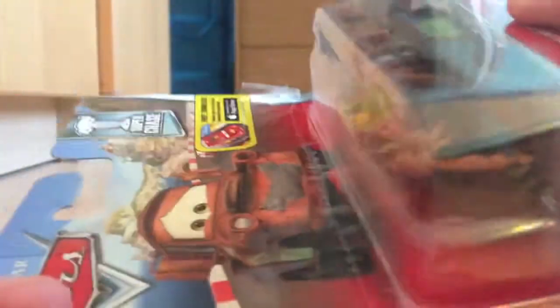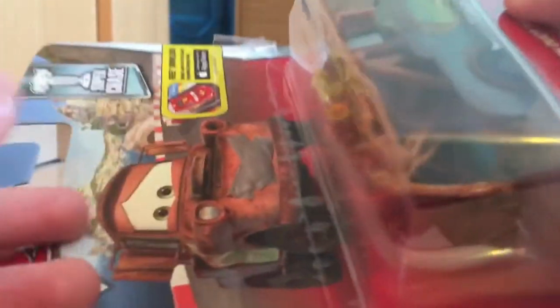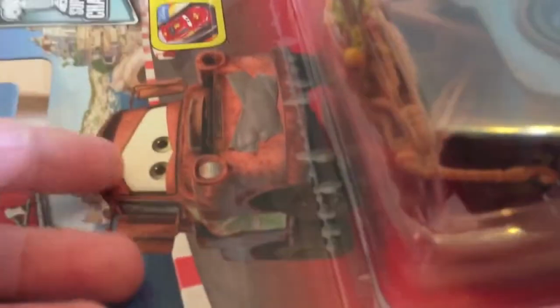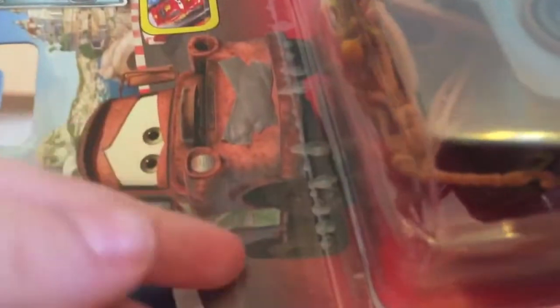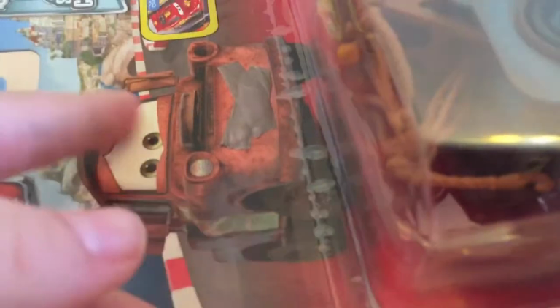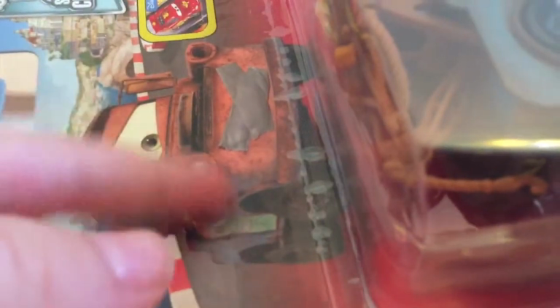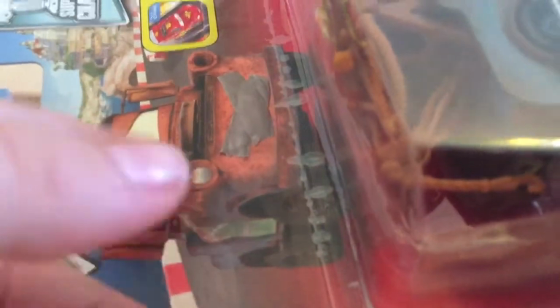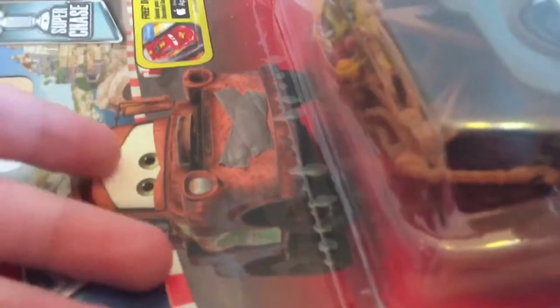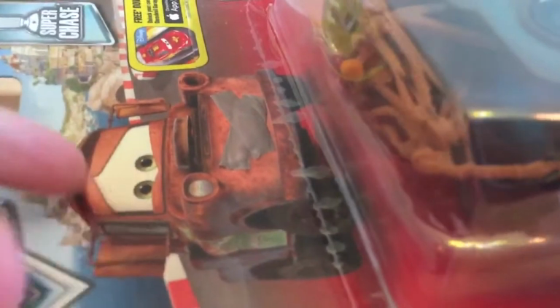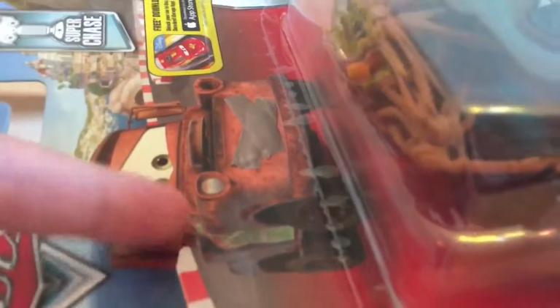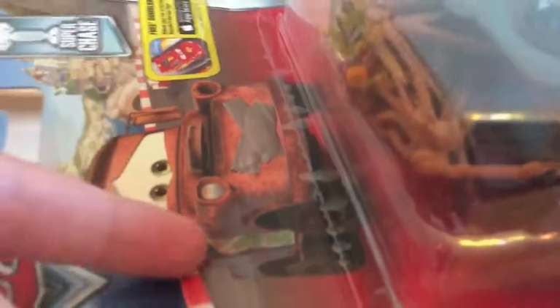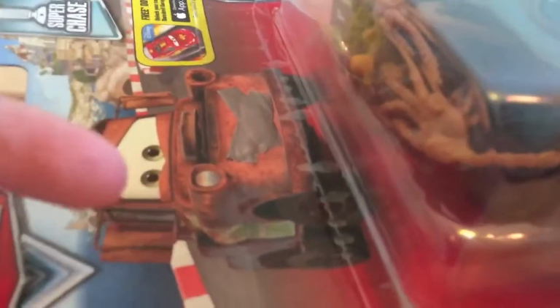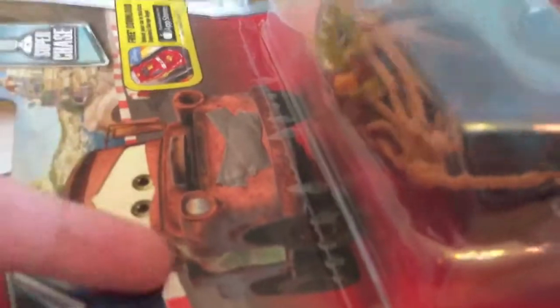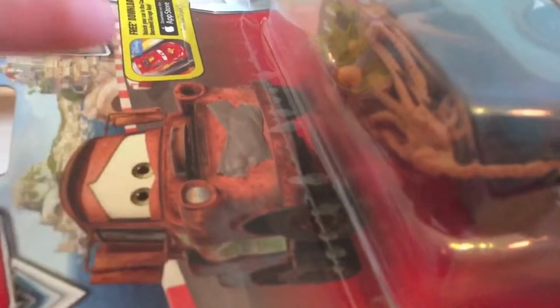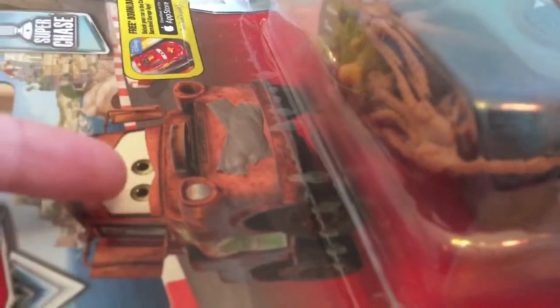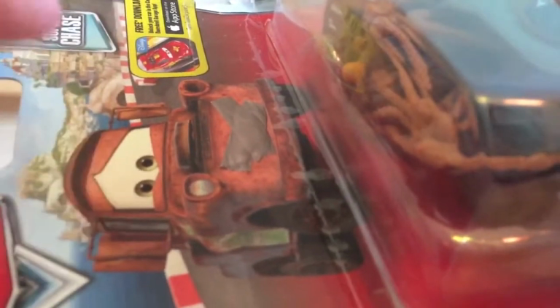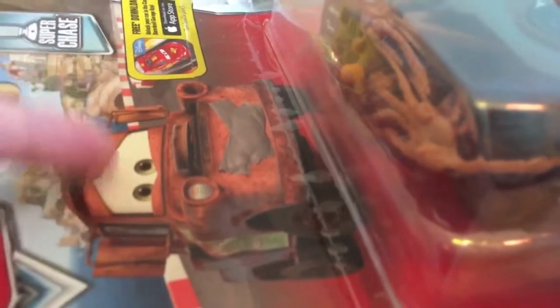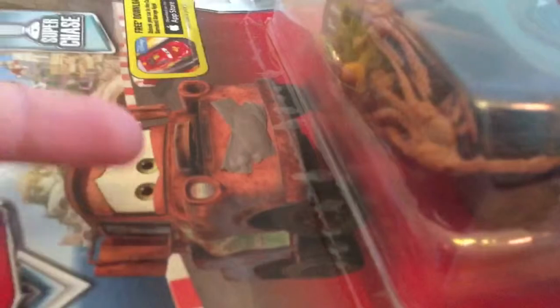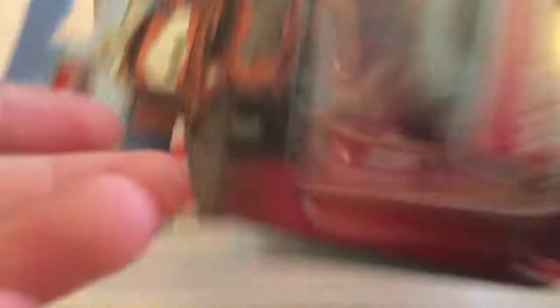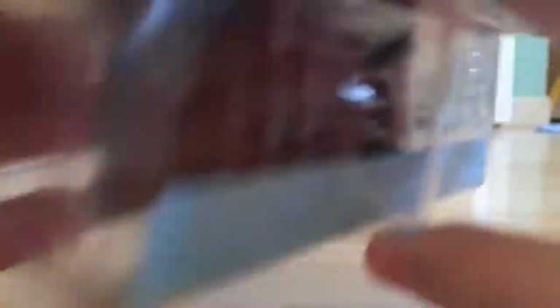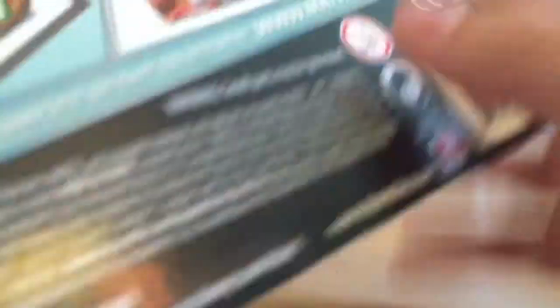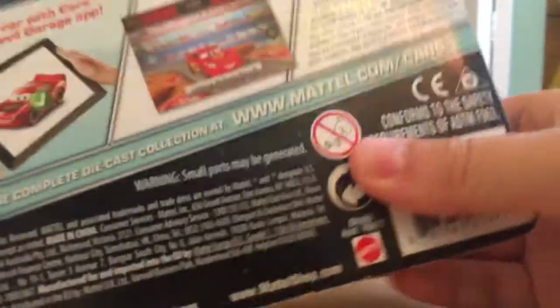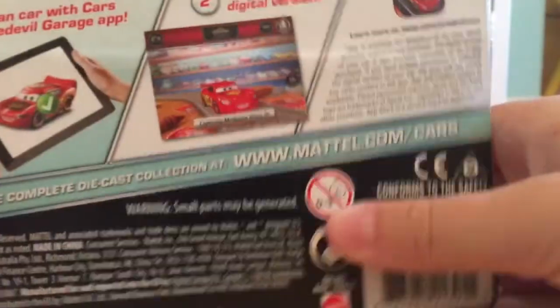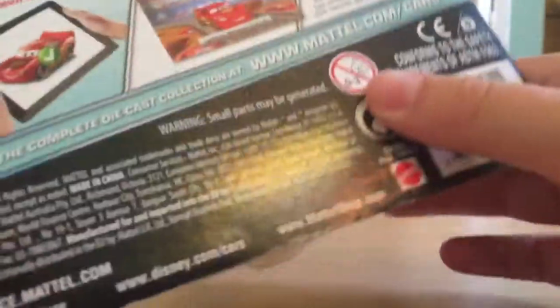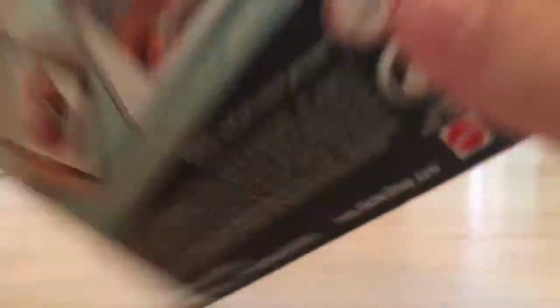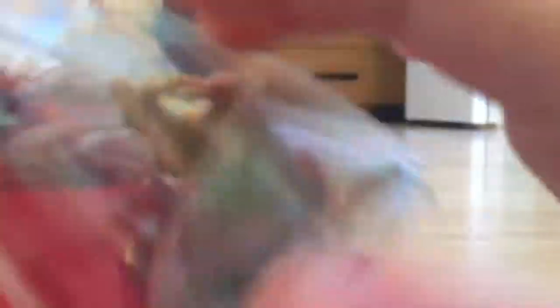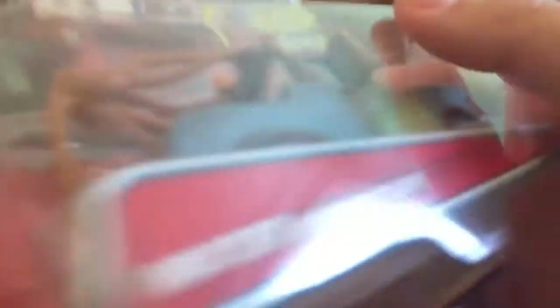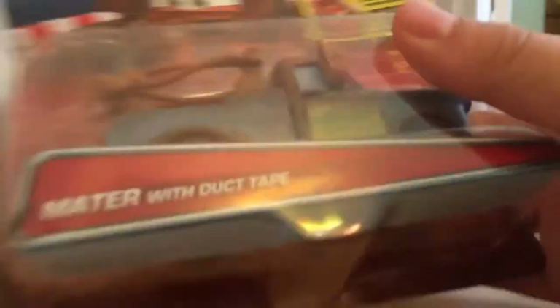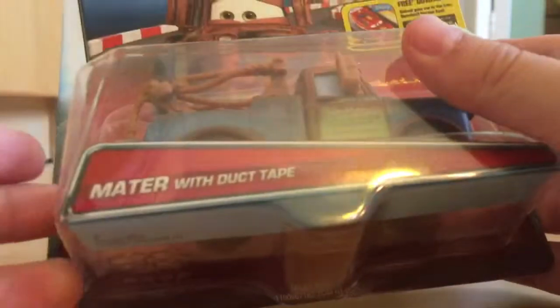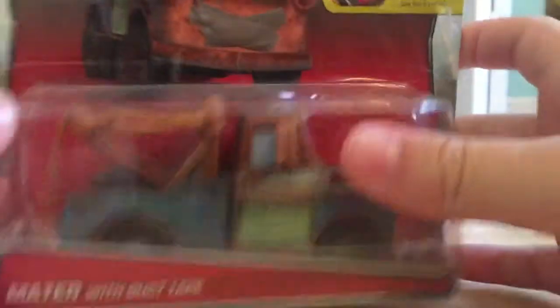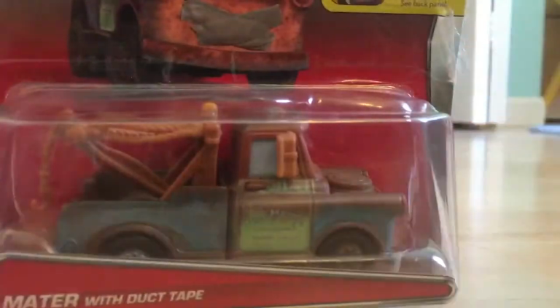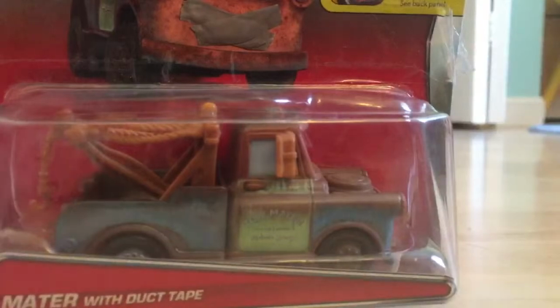The background on the packaging is the port, which I think was the background used for Cars 2 when they came out in the Cars 2 line. I'll be back with Mater with Duct Tape out of the package.